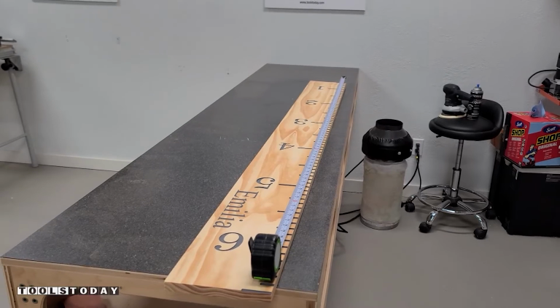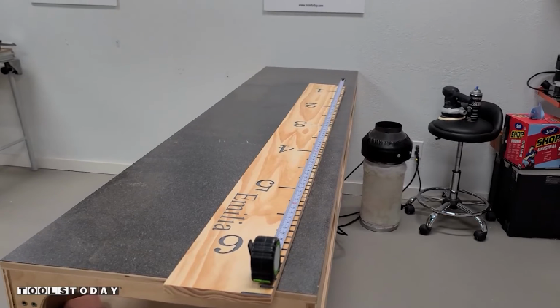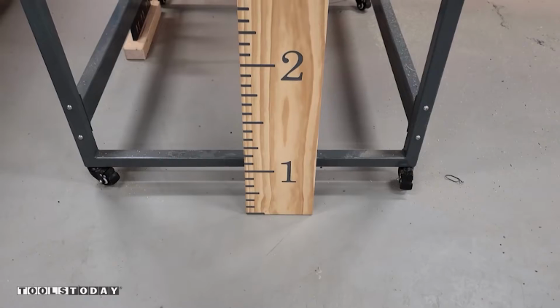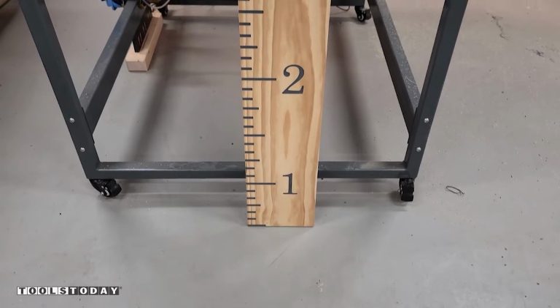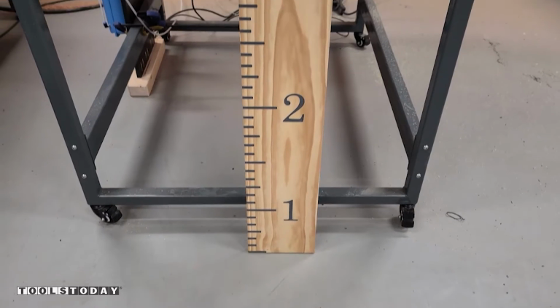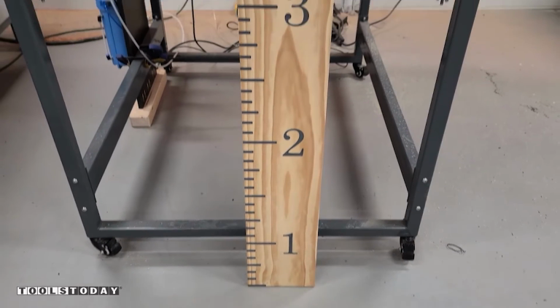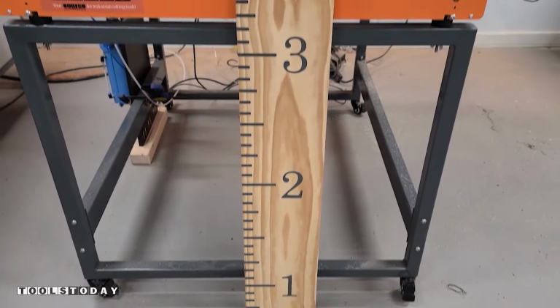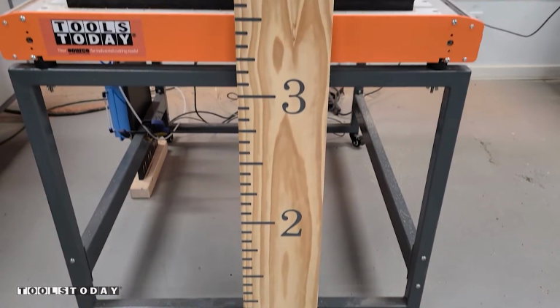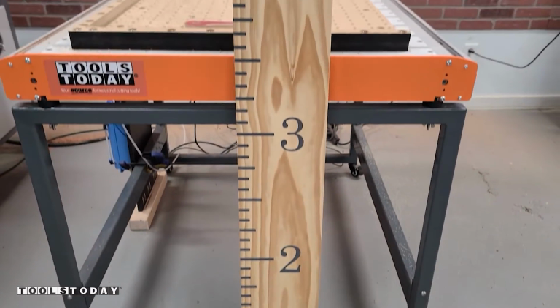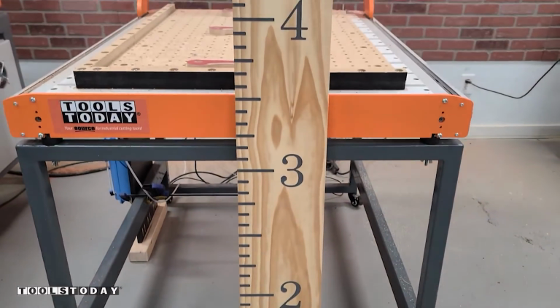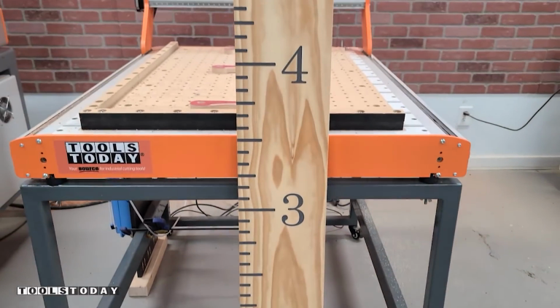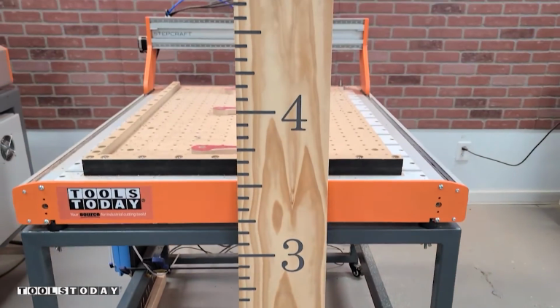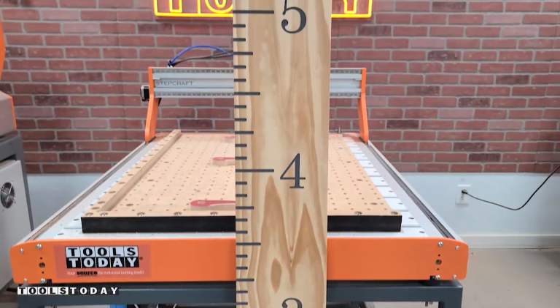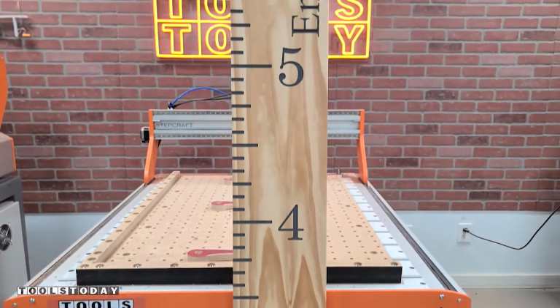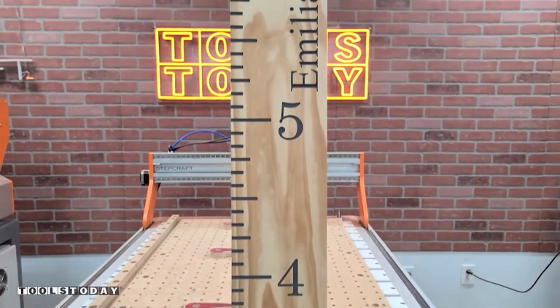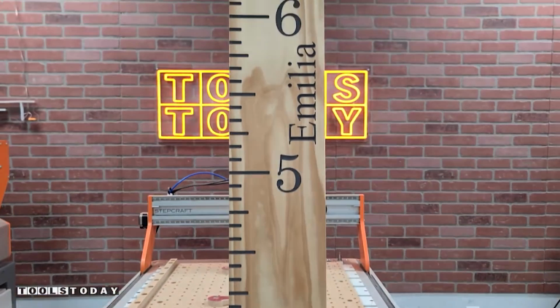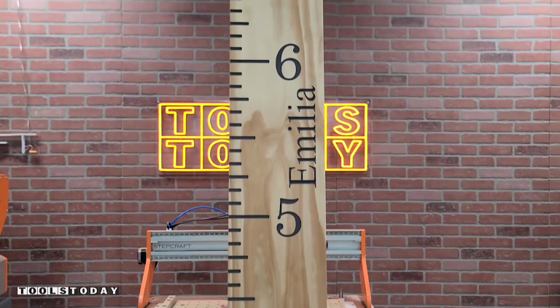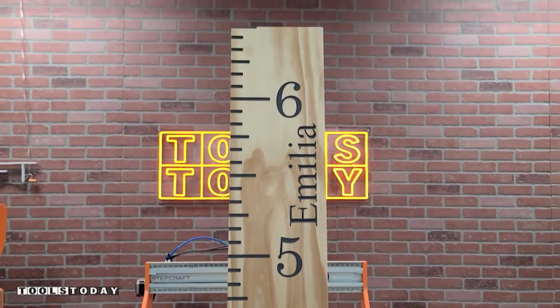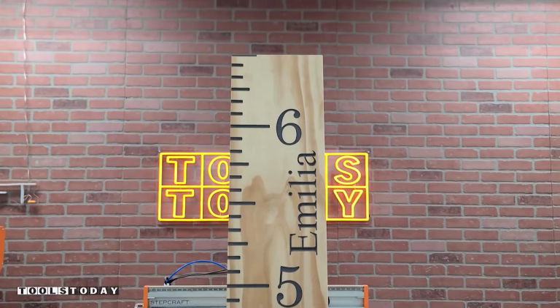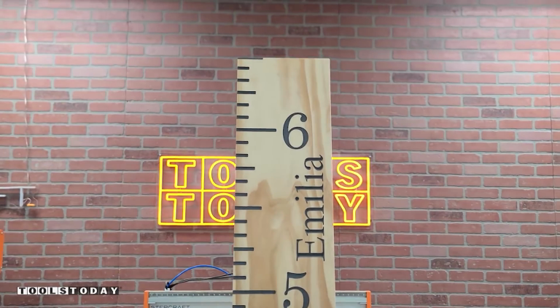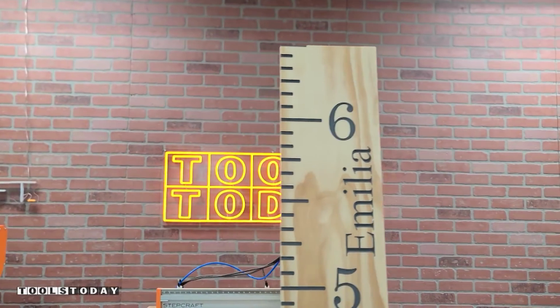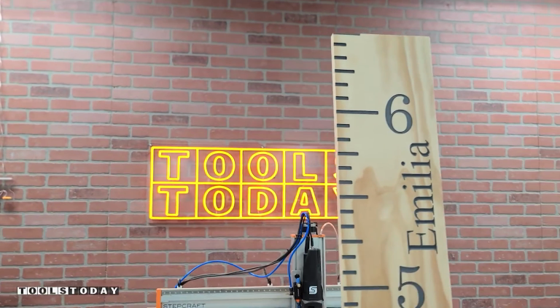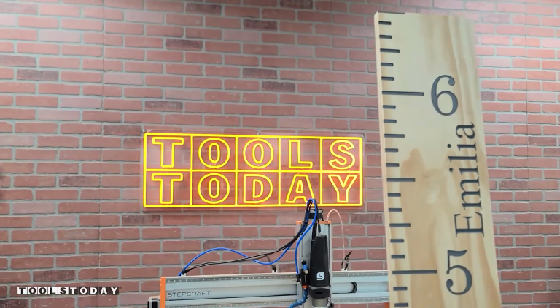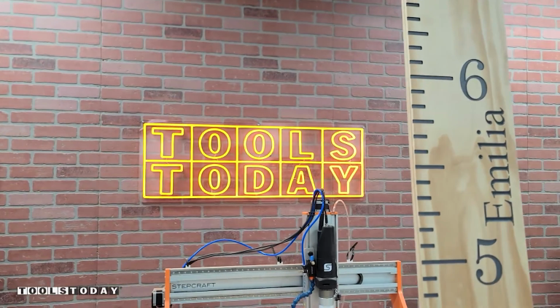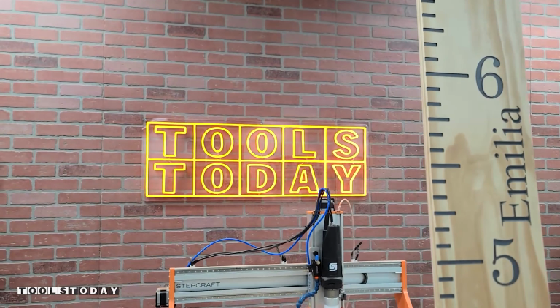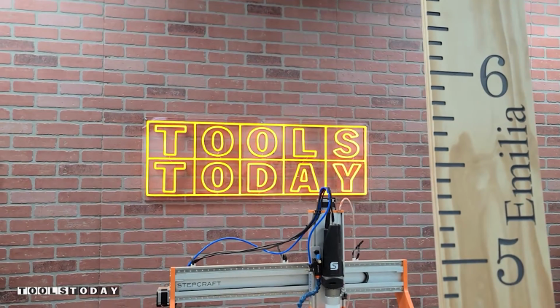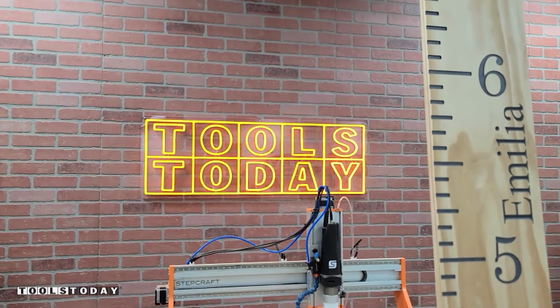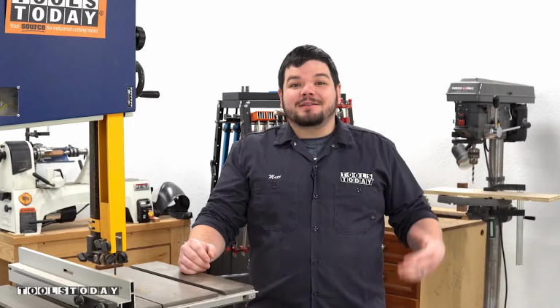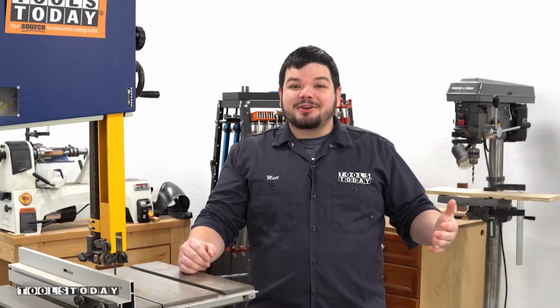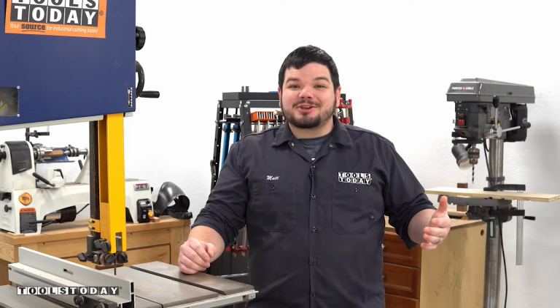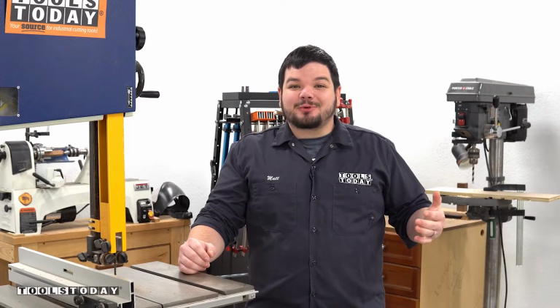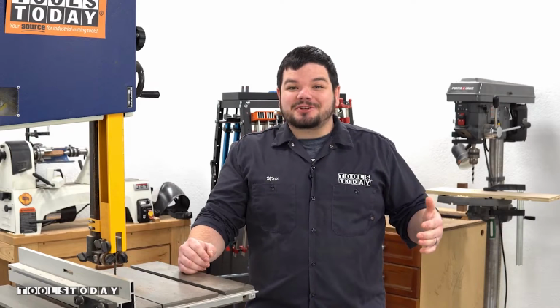This six foot long piece is done. We do have the plans available for this on our website, so definitely check that out if you're interested in making it yourself. Hopefully you guys enjoyed it. Have a great day, everybody. Thank you guys so much for watching.